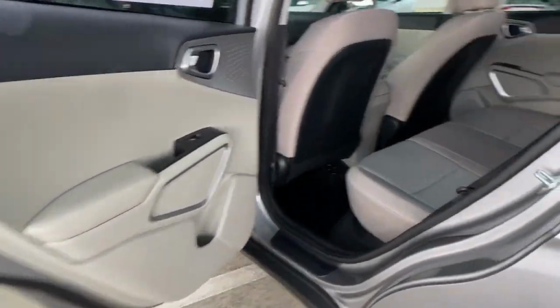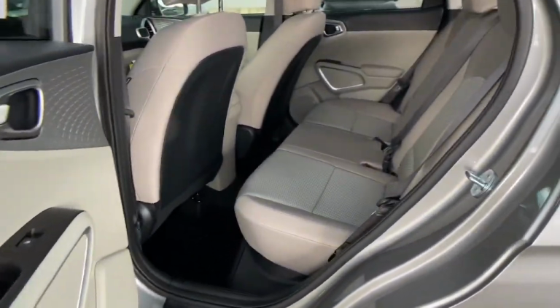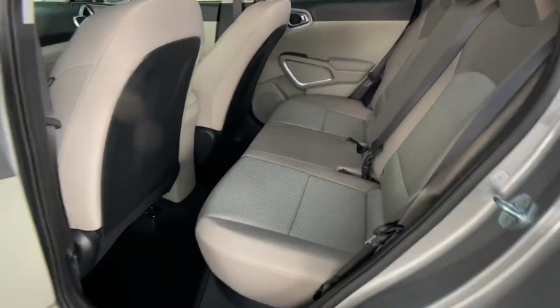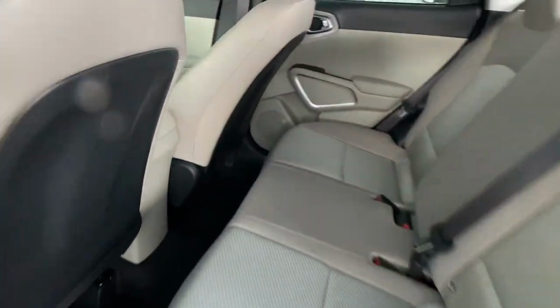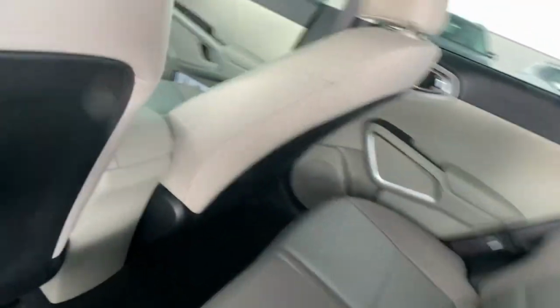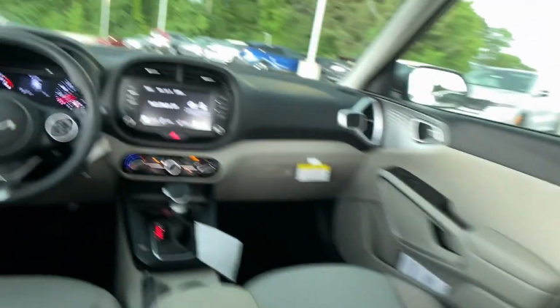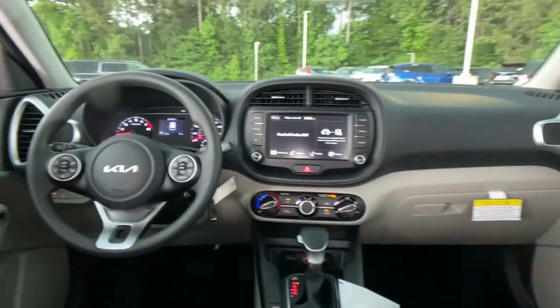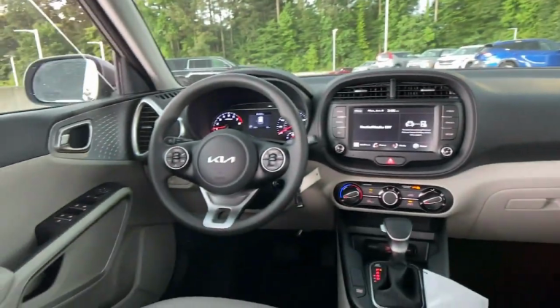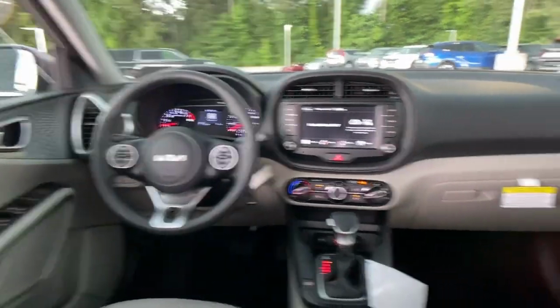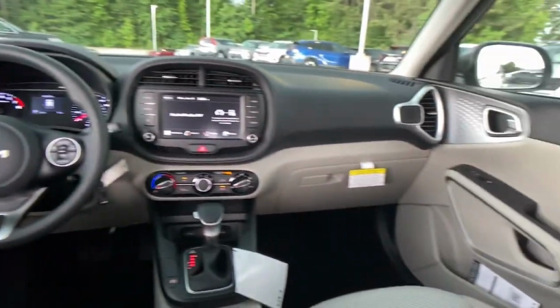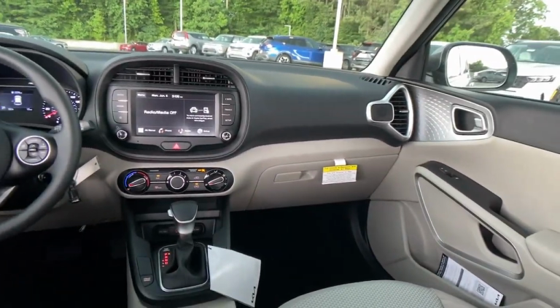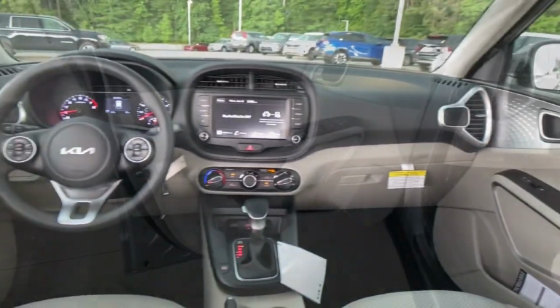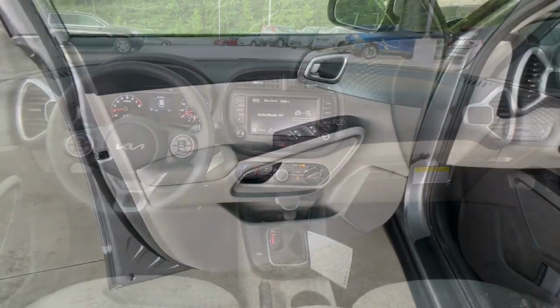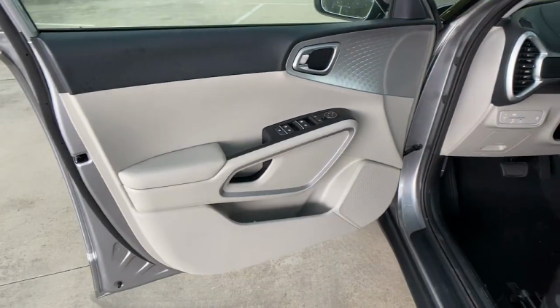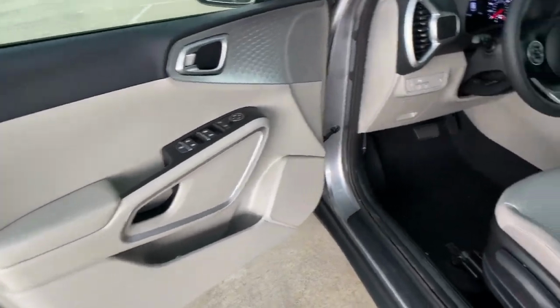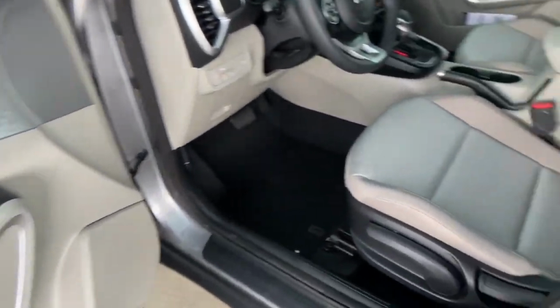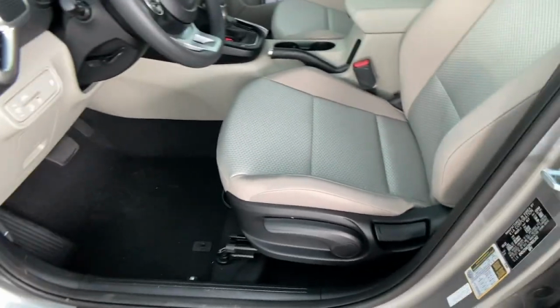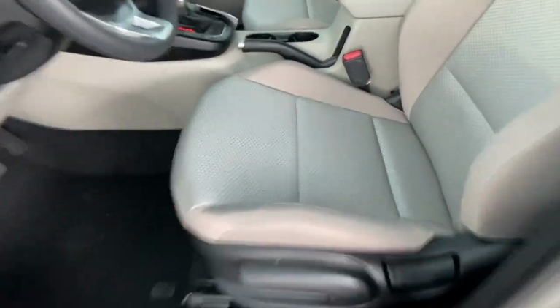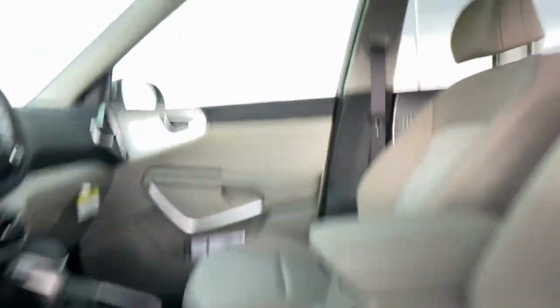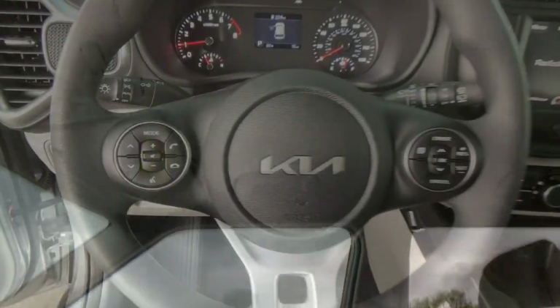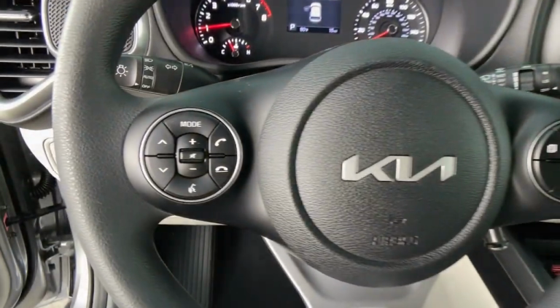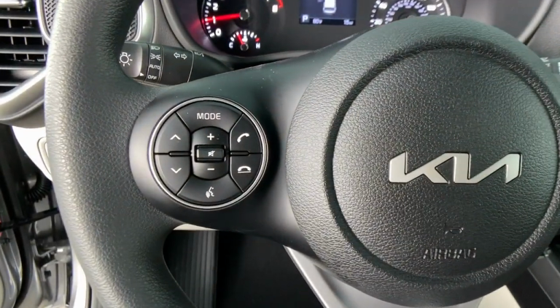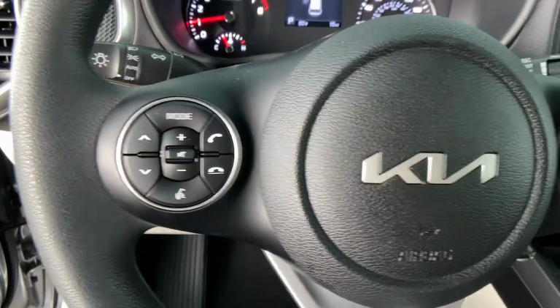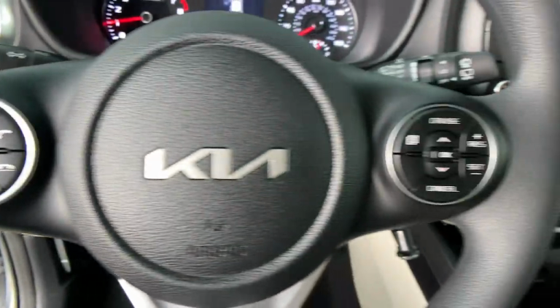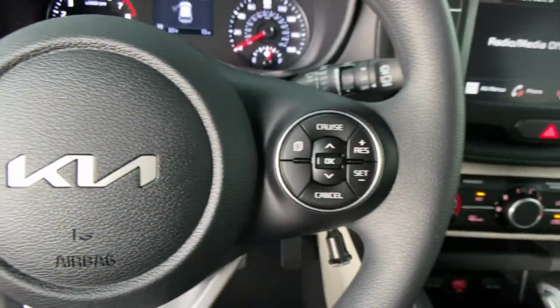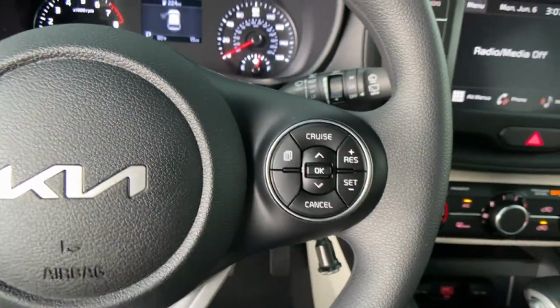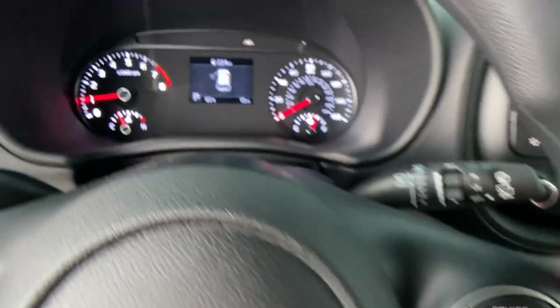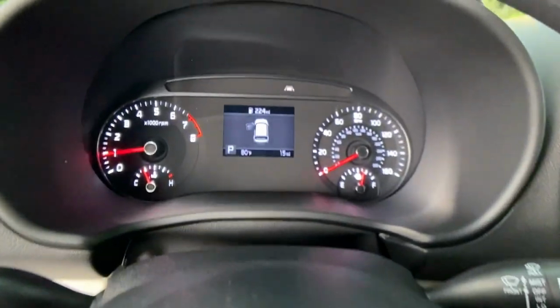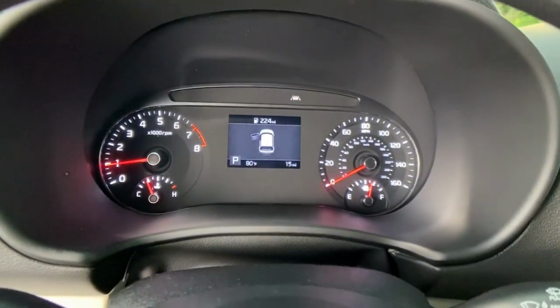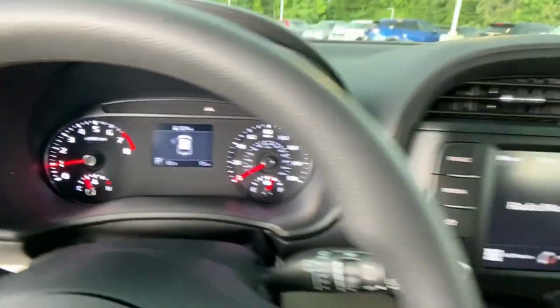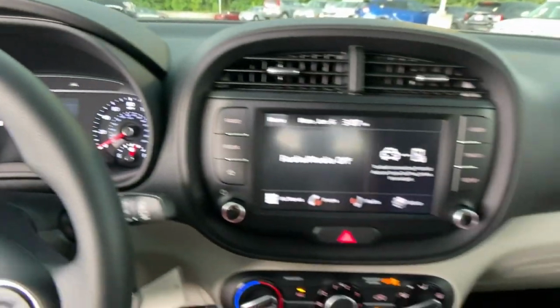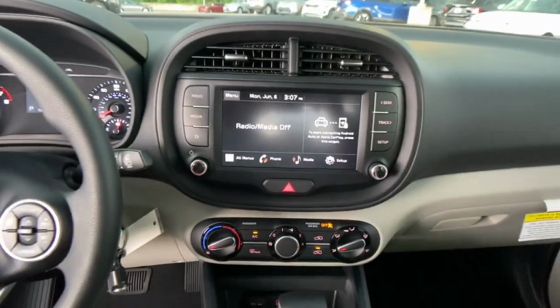These are just some of the great options this vehicle comes with: keyless entry, lane-keeping assist, backup camera, stability control, intermittent wipers, floor mats, tire pressure monitoring system, trip computer, and four-wheel ABS.